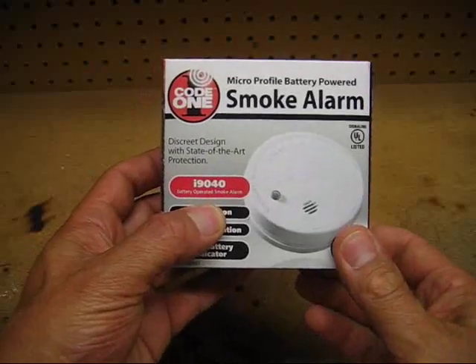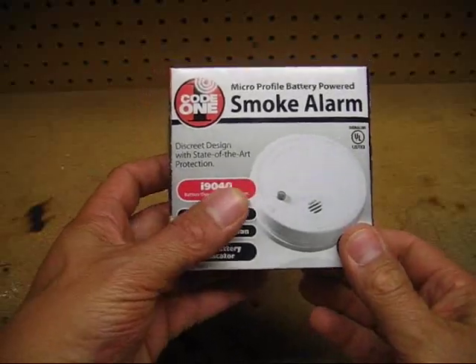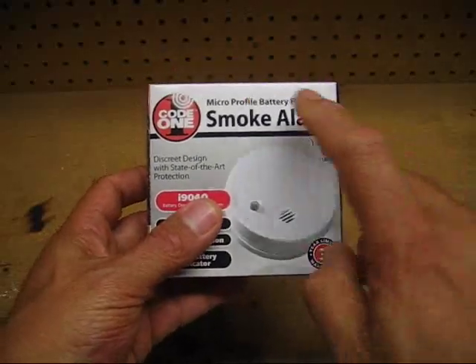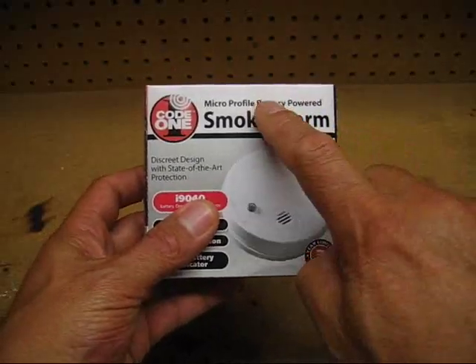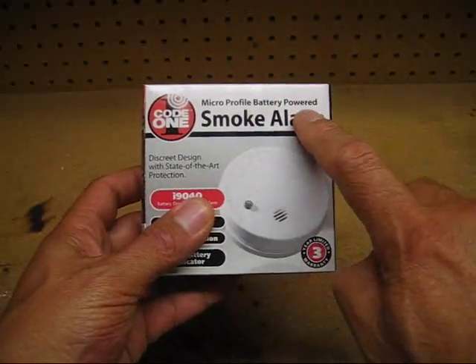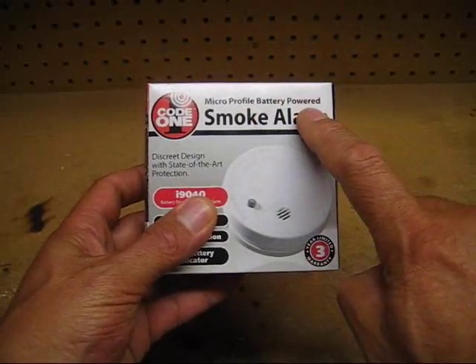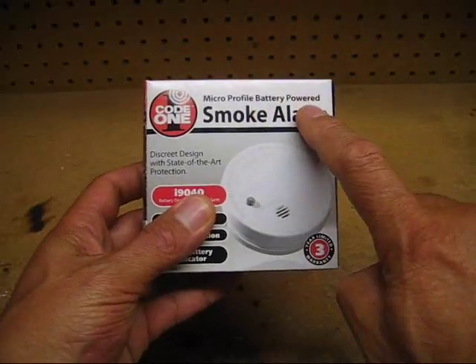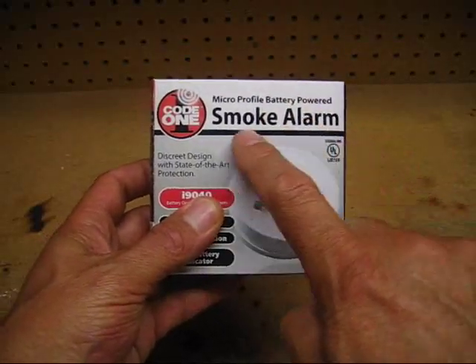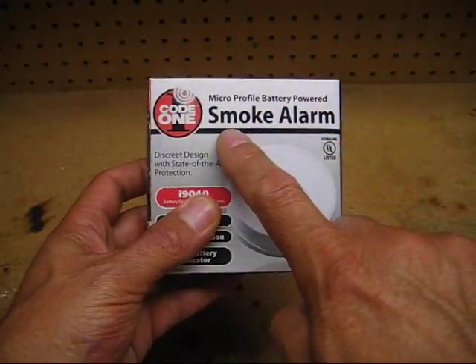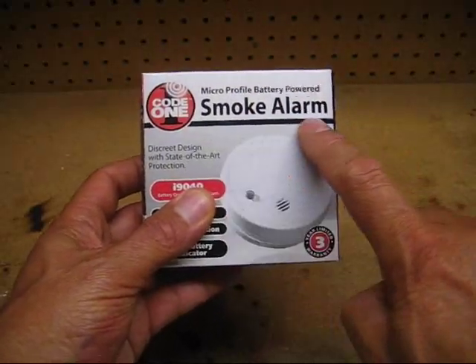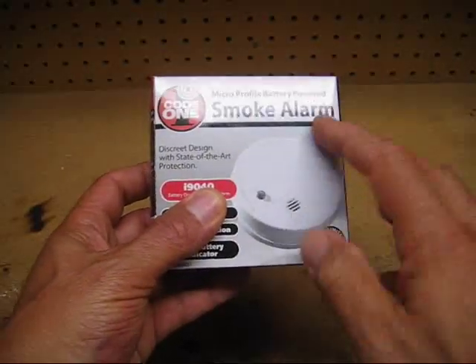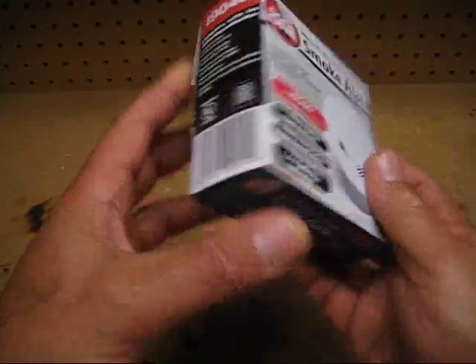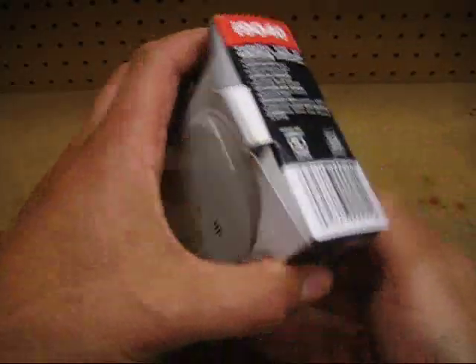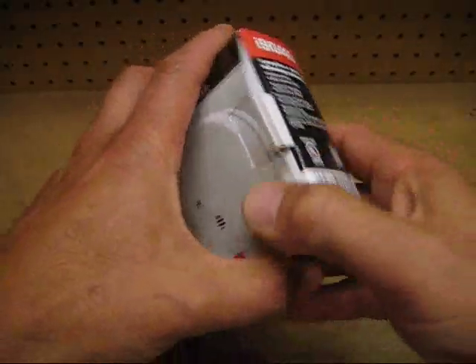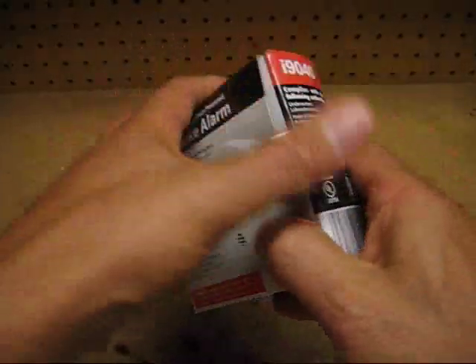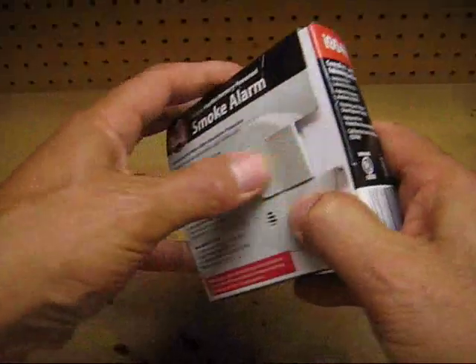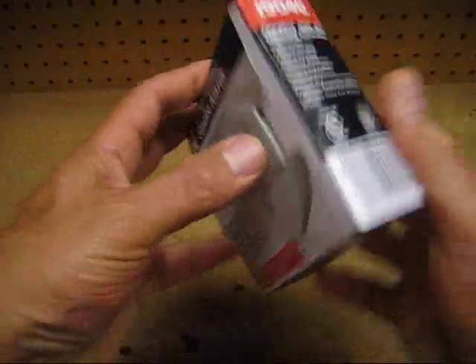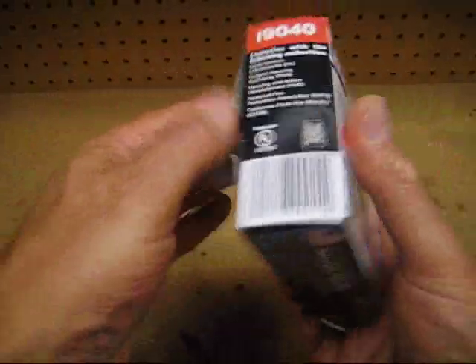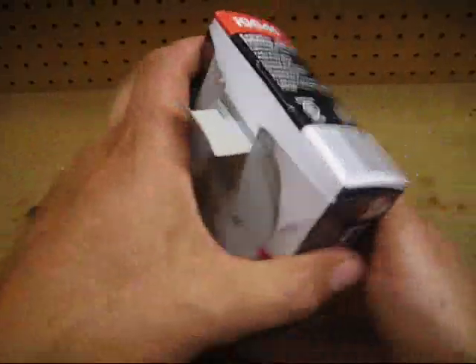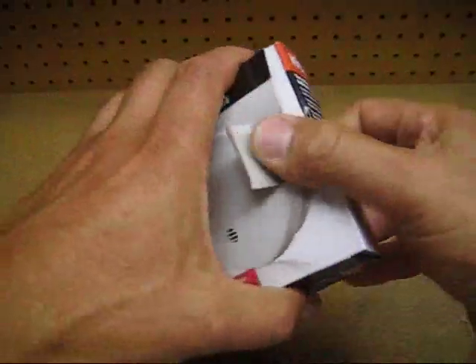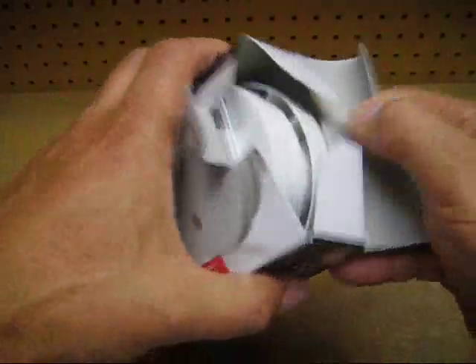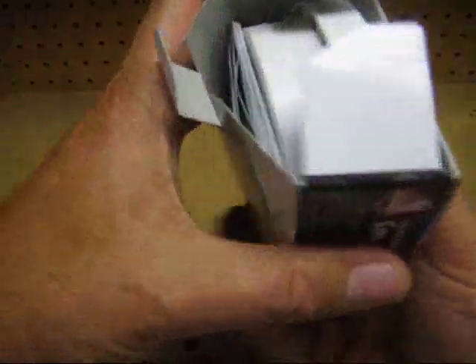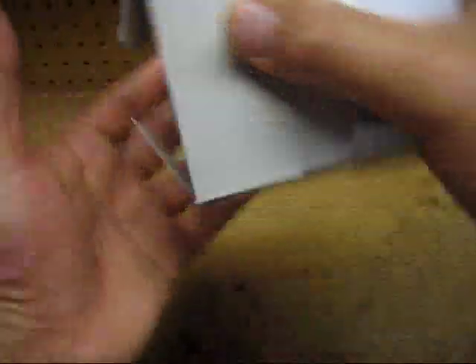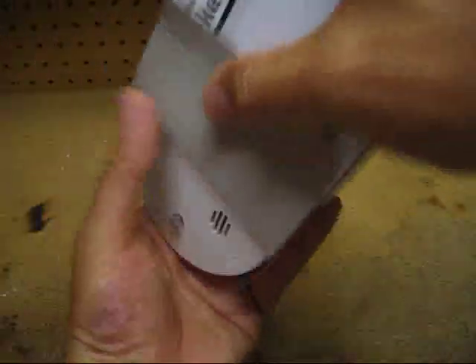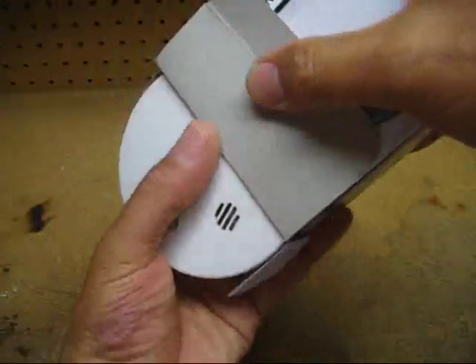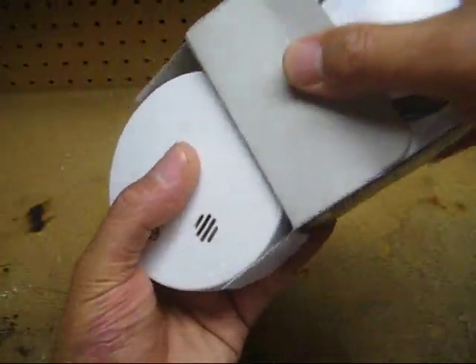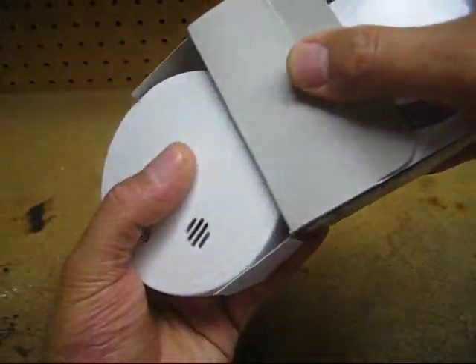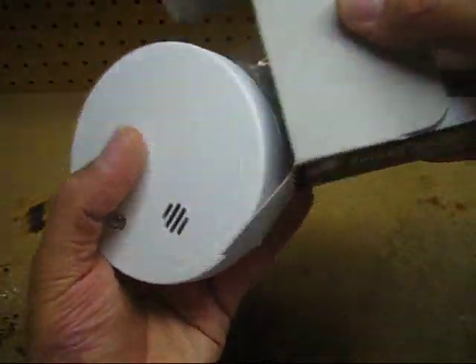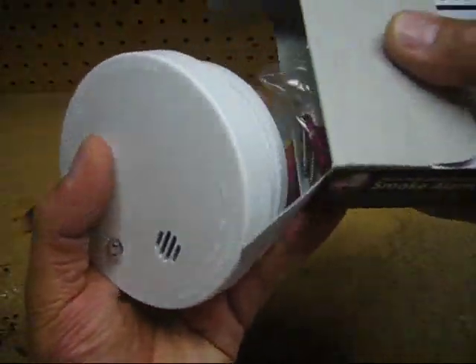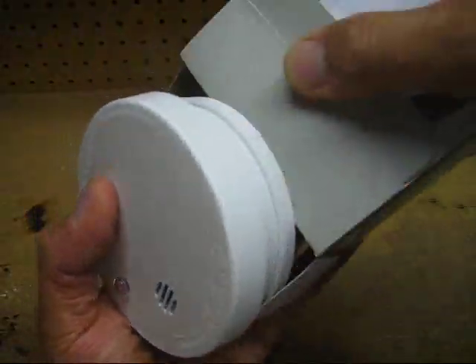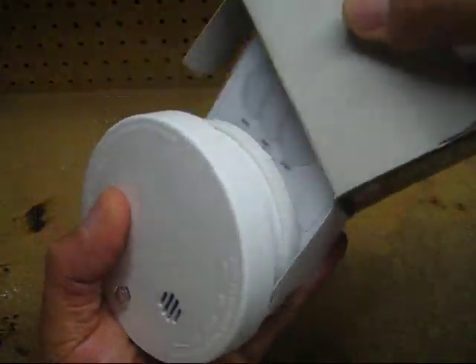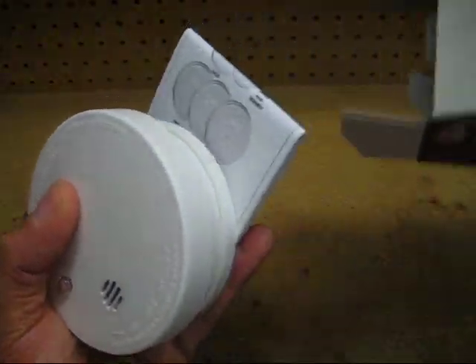Hi everyone. I purchased this battery-operated smoke alarm for around $5.00. I bought a couple of them.